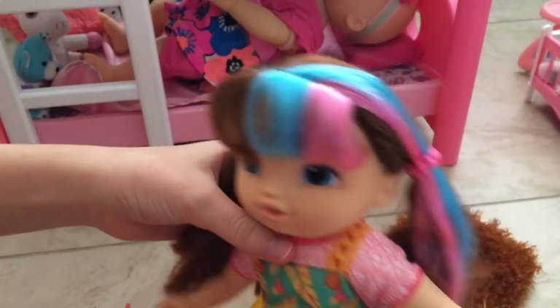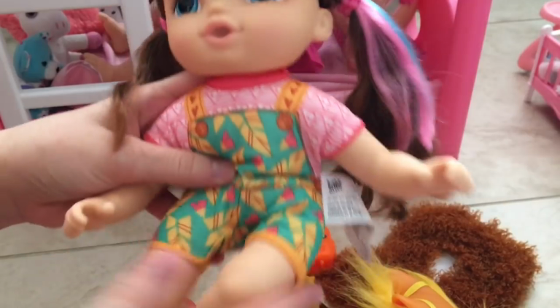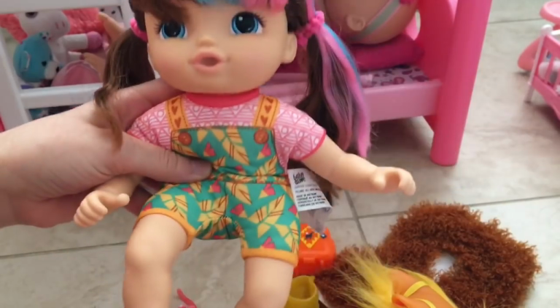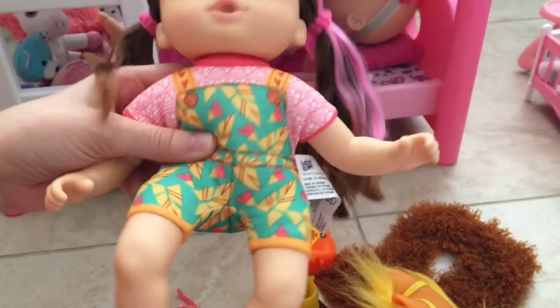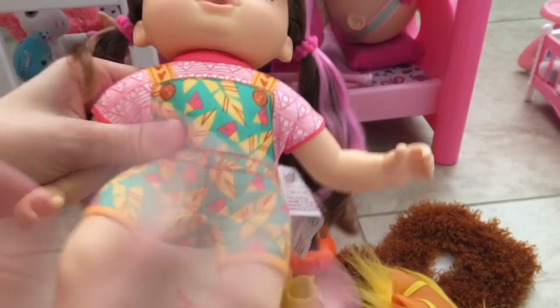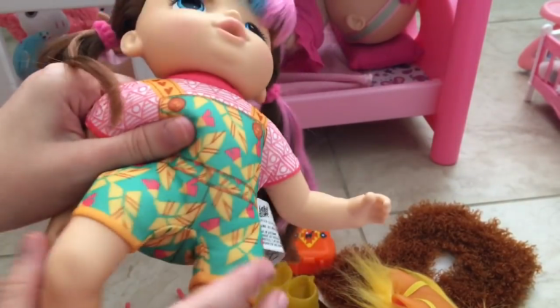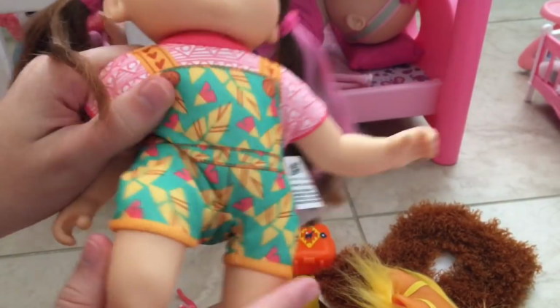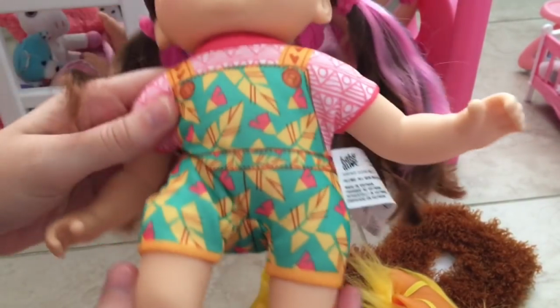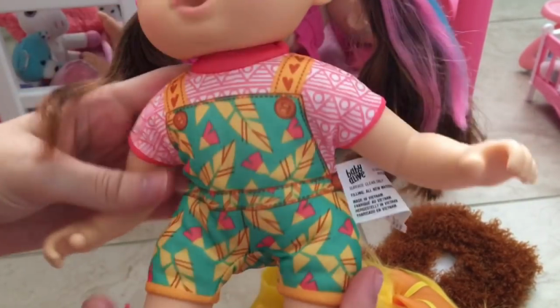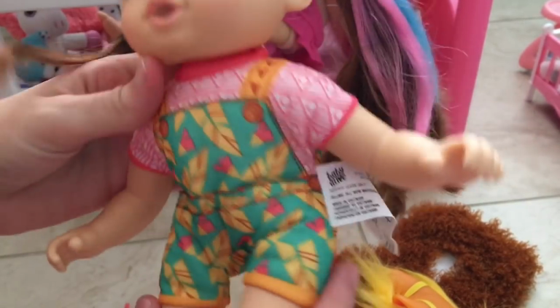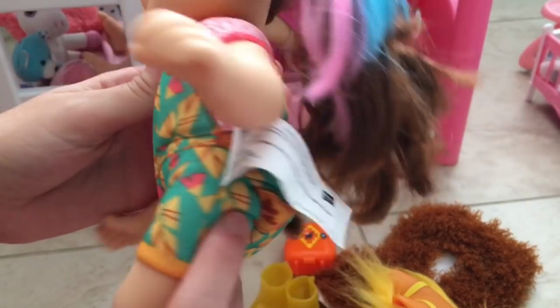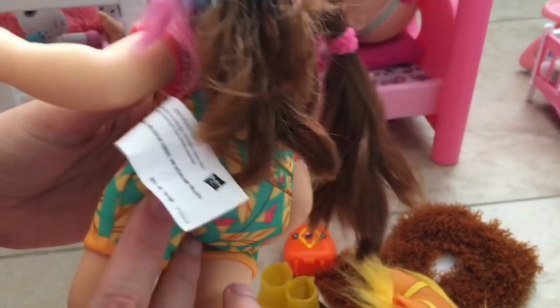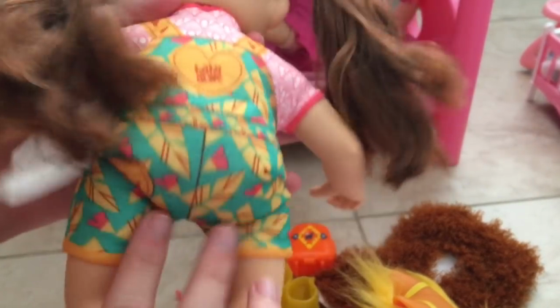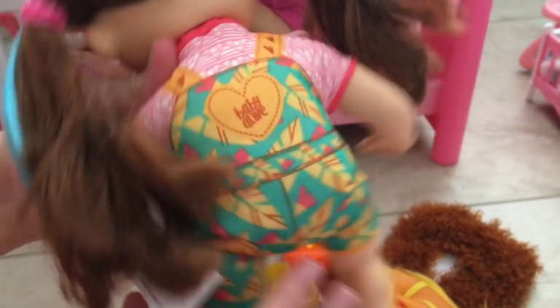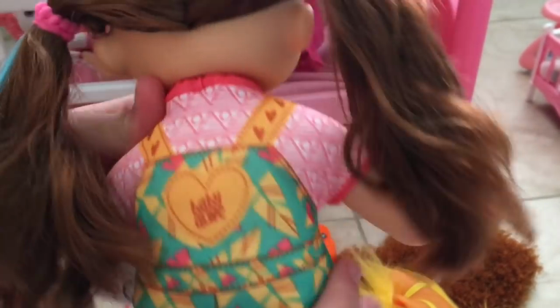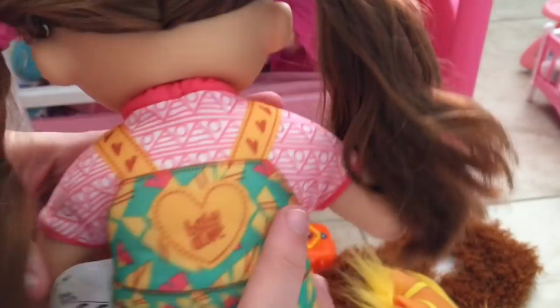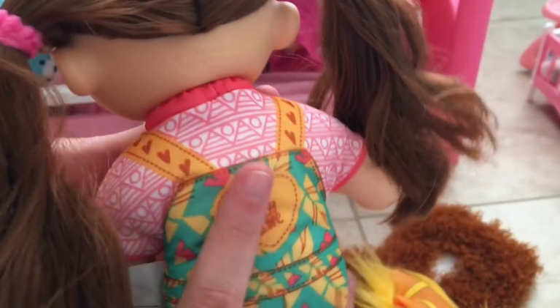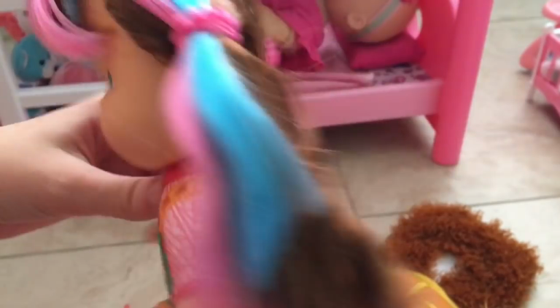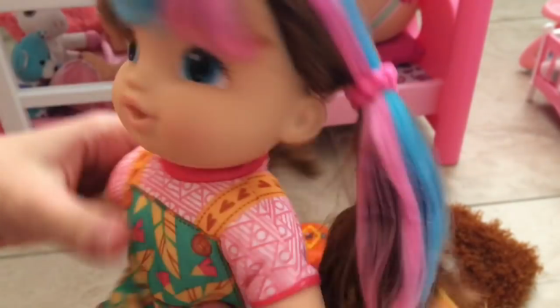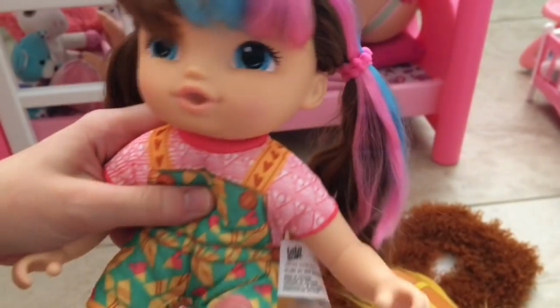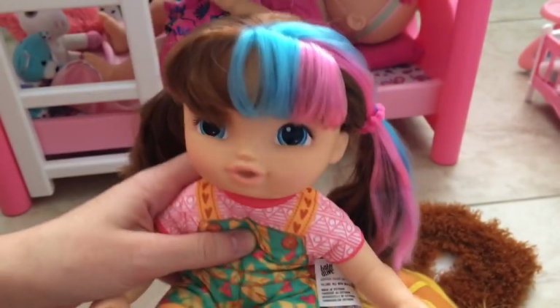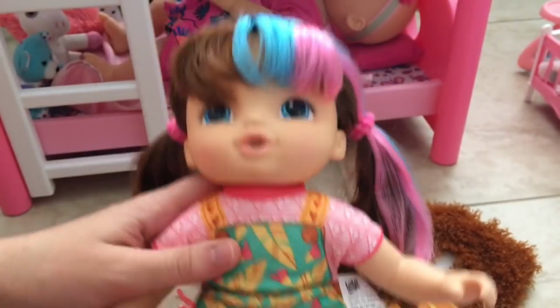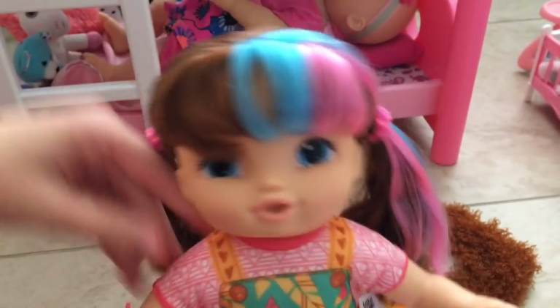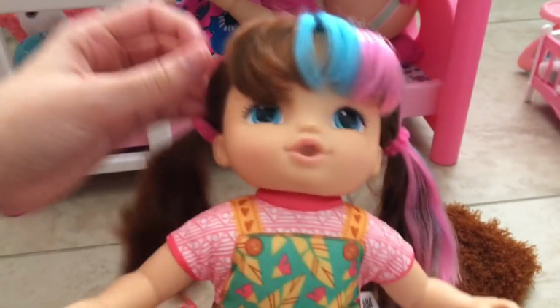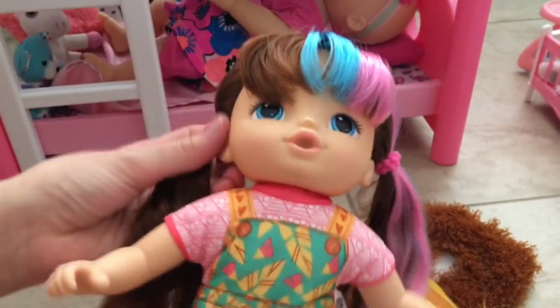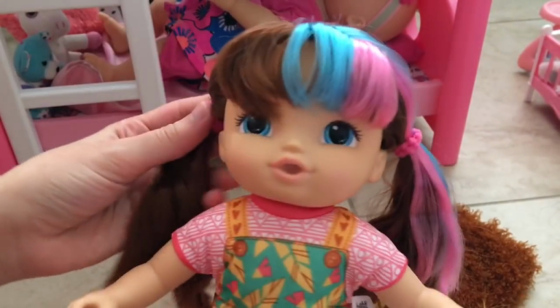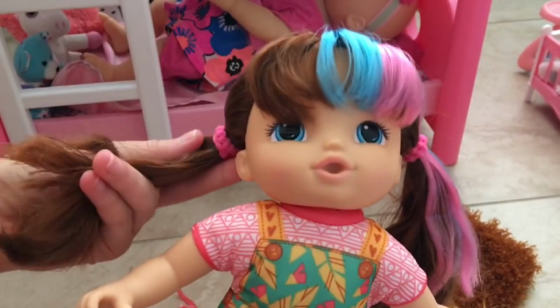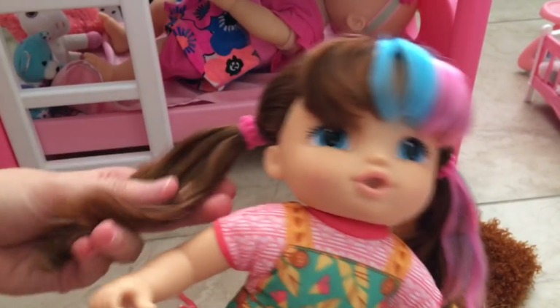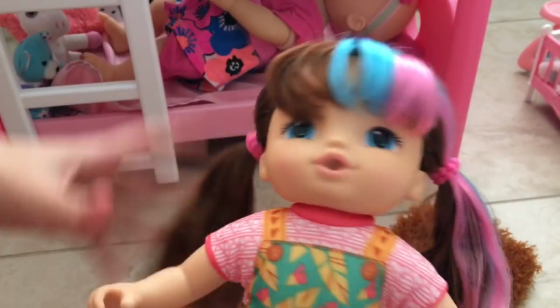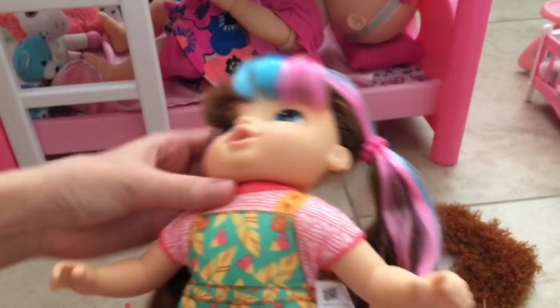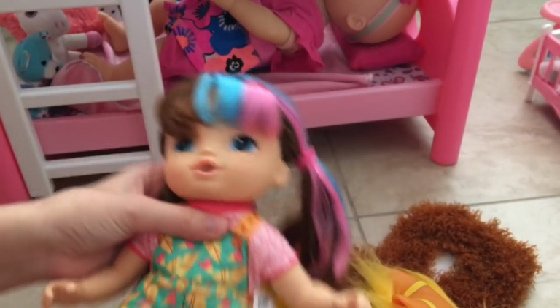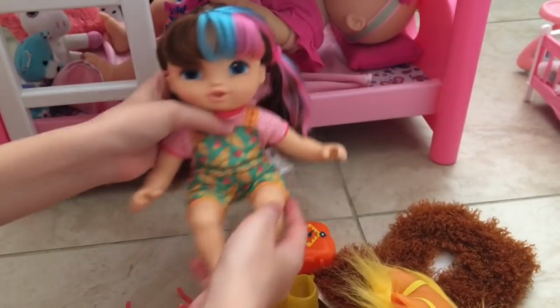She's wearing this adorable little safari-themed overalls, so cute, with a little red shirt underneath — adorable. I kind of want to see what her hair looks like down, but I'm not going to take it down just yet.